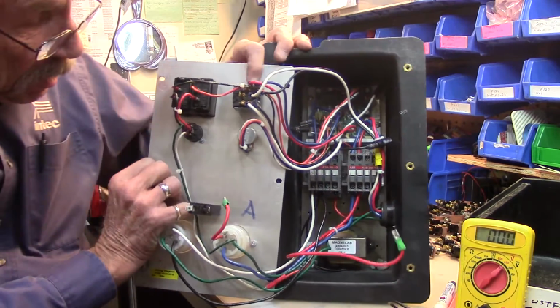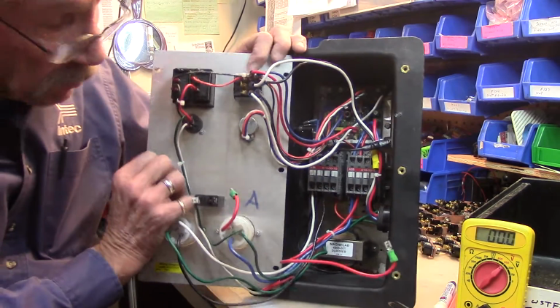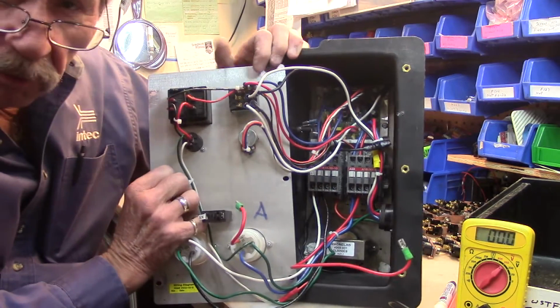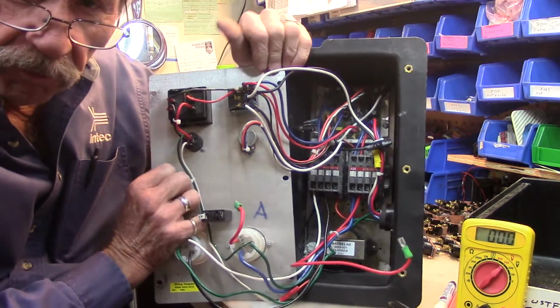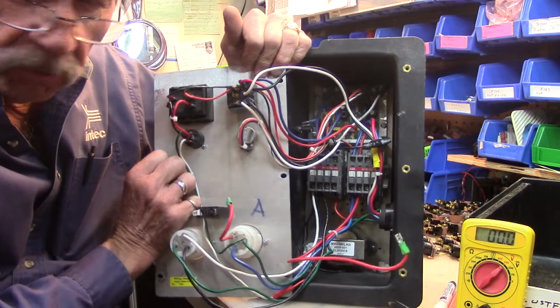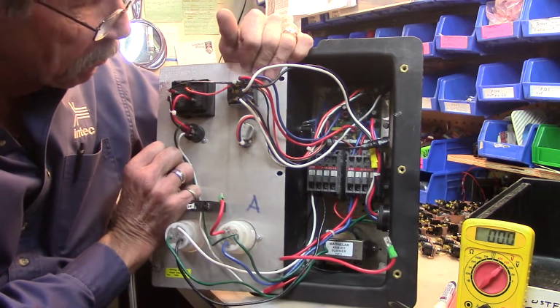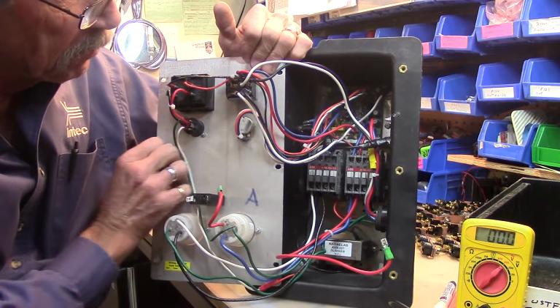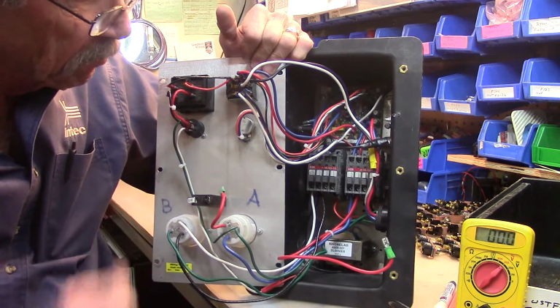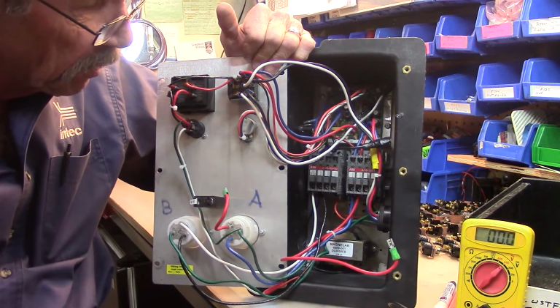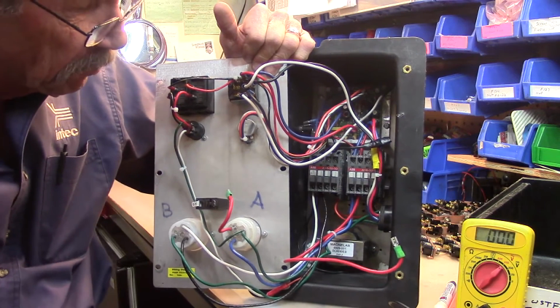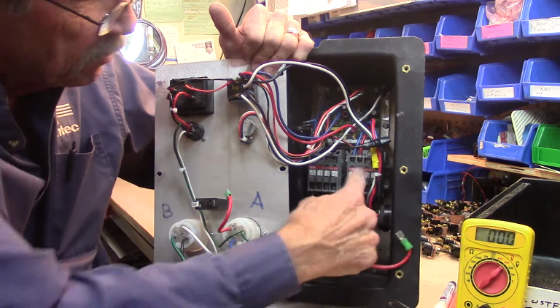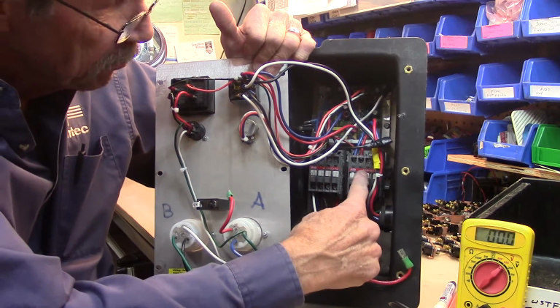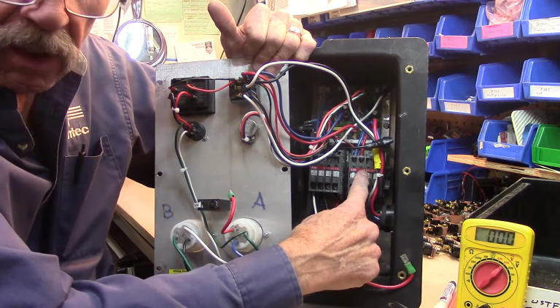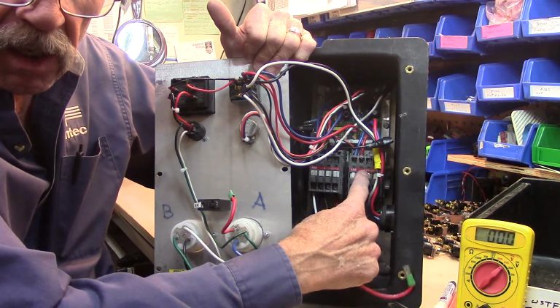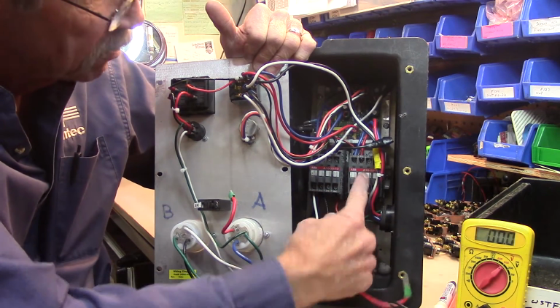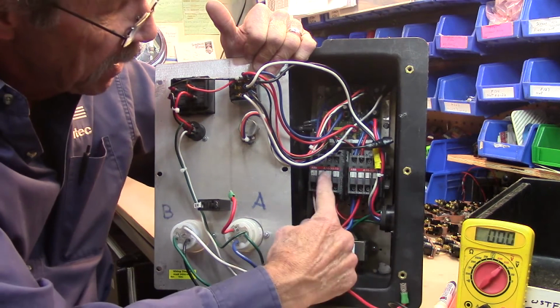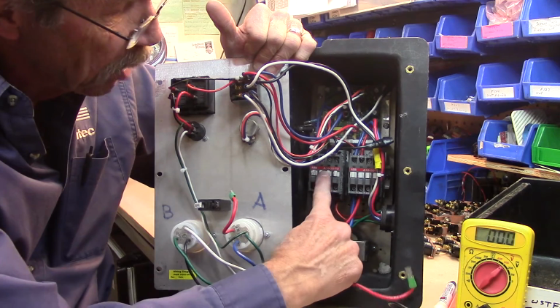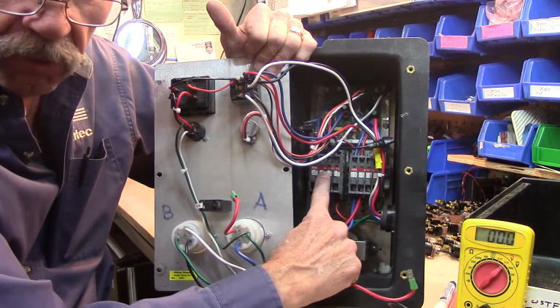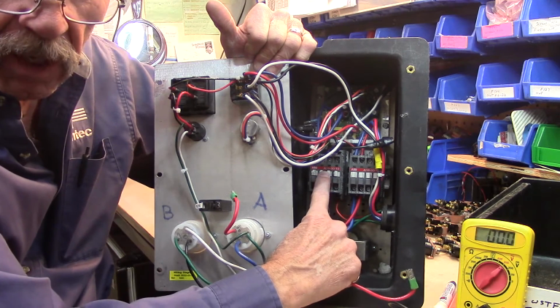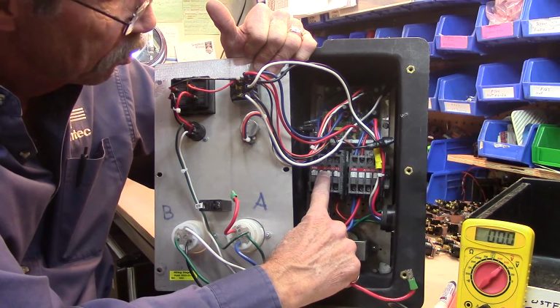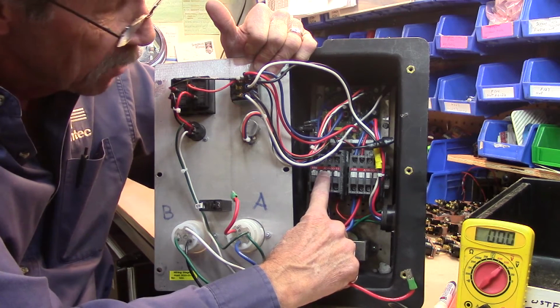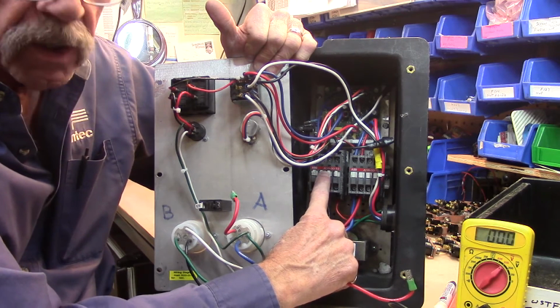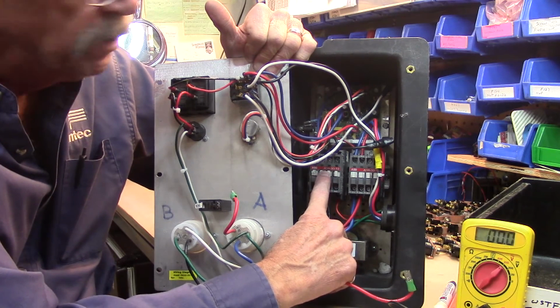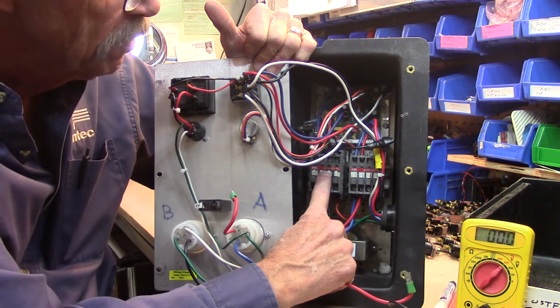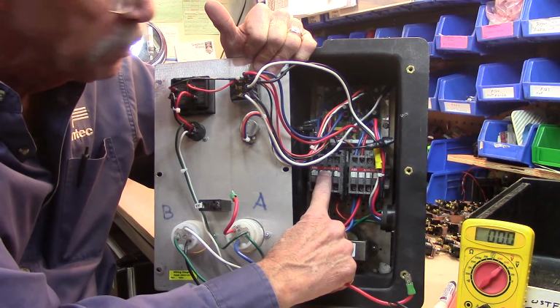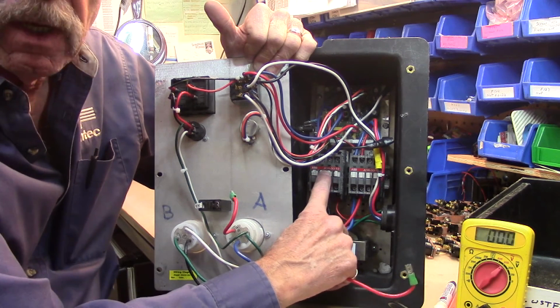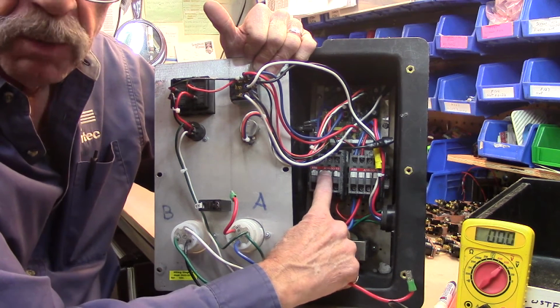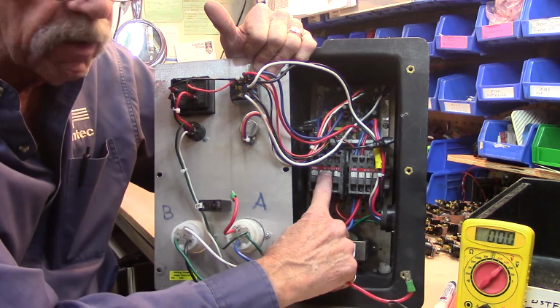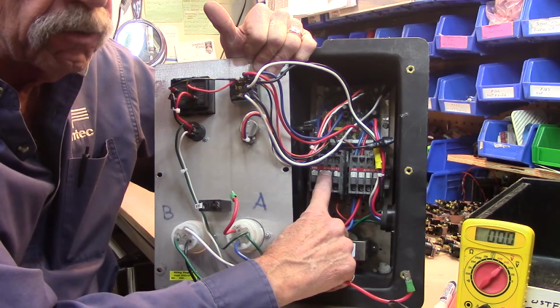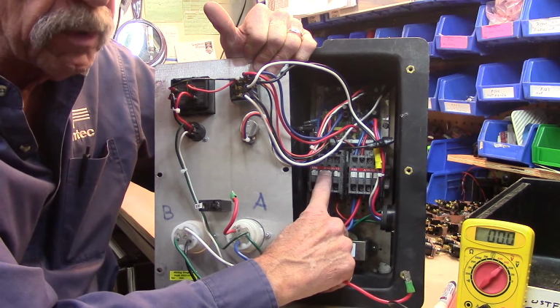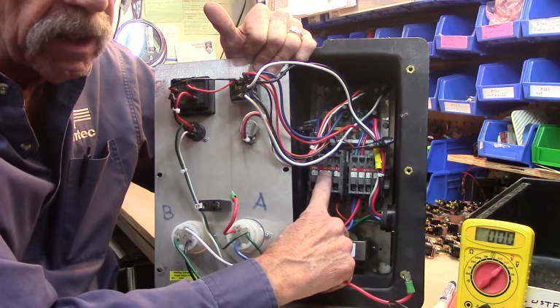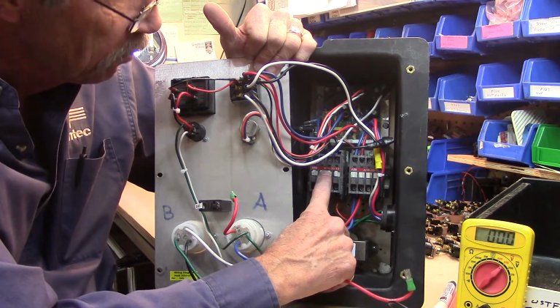Now let's talk about the two circuits that are involved in this machine. There is an agitator circuit and a contactor, and a blower circuit and its own contactor. They are entirely separate and must be plugged into two separate dedicated circuits.